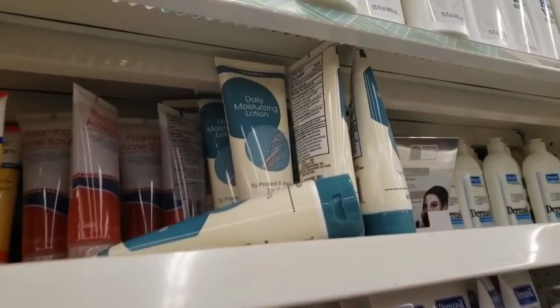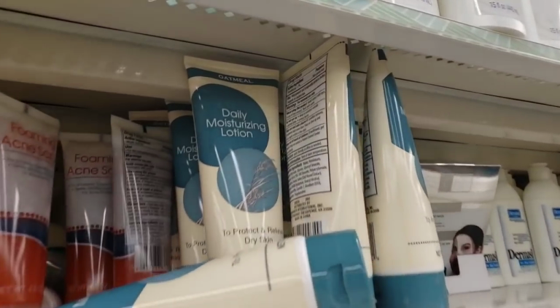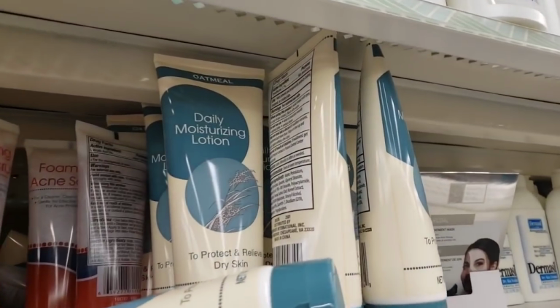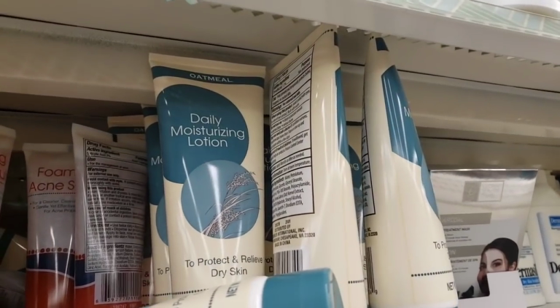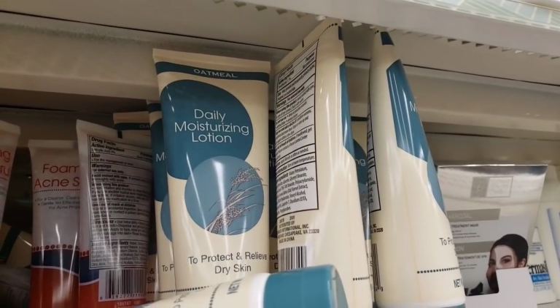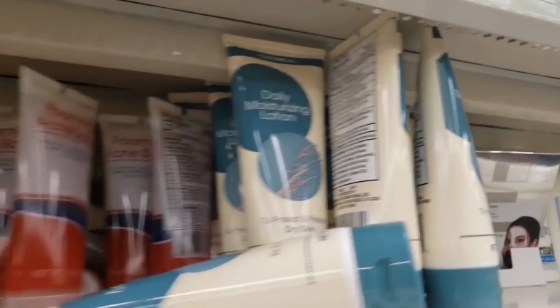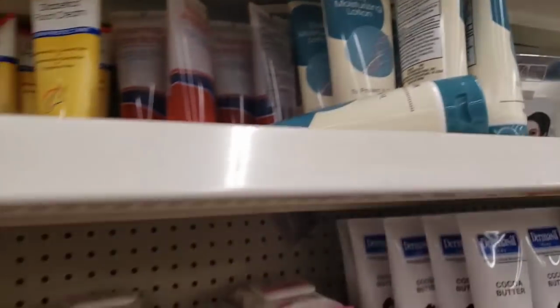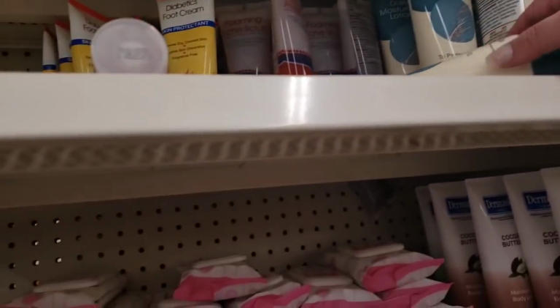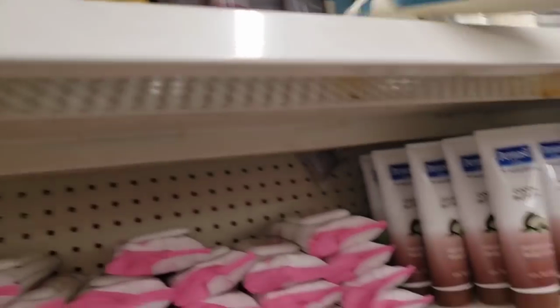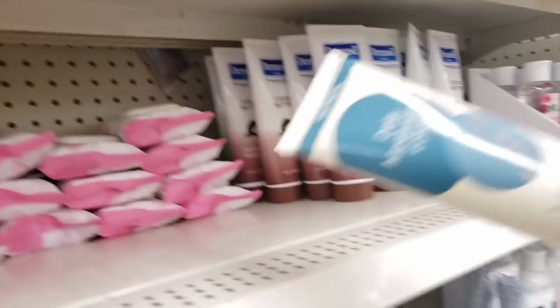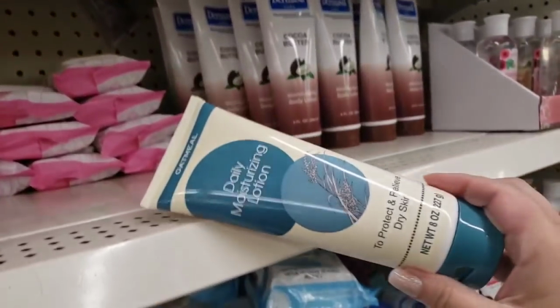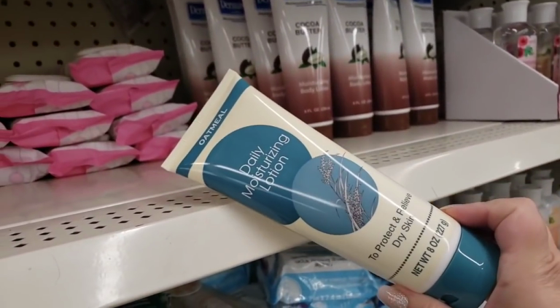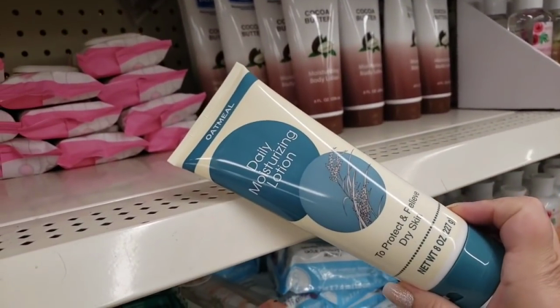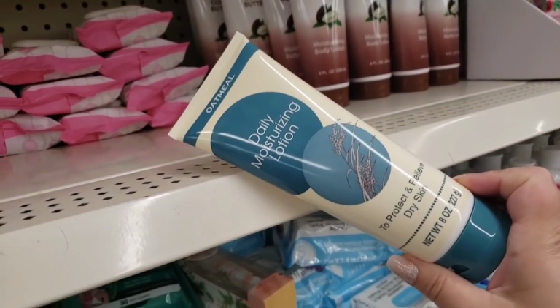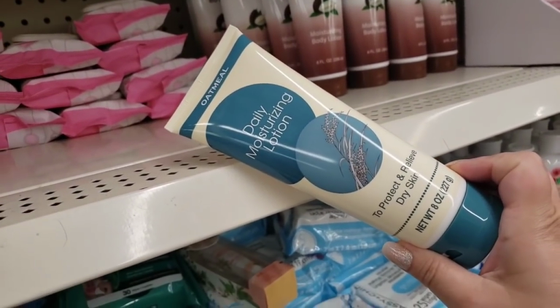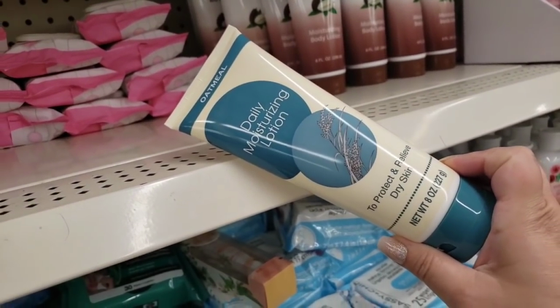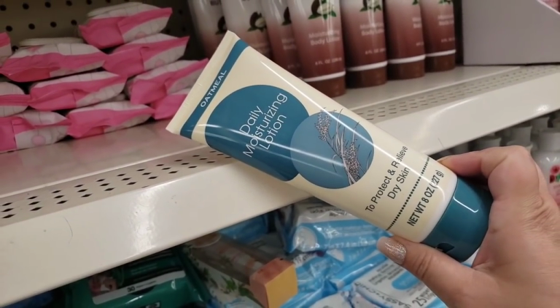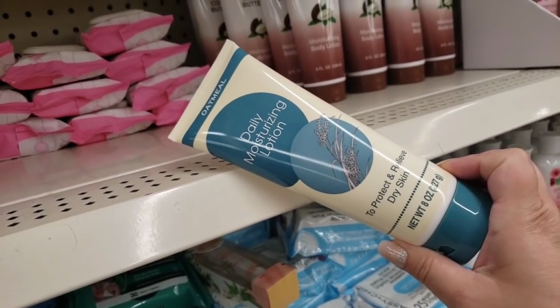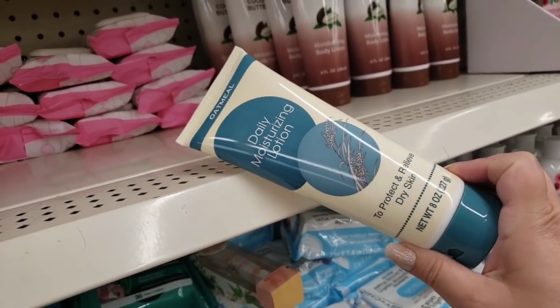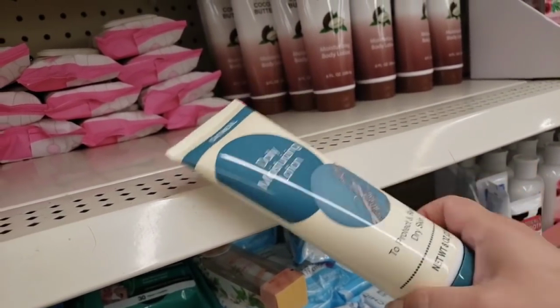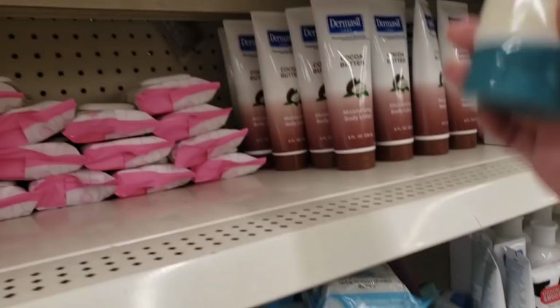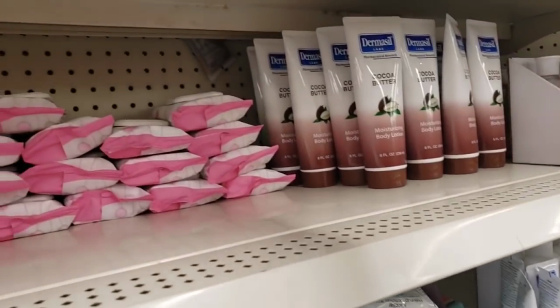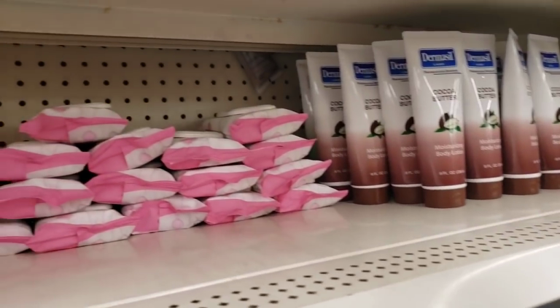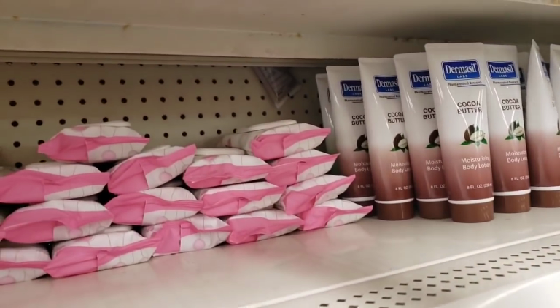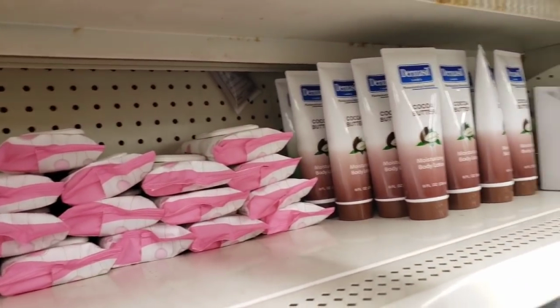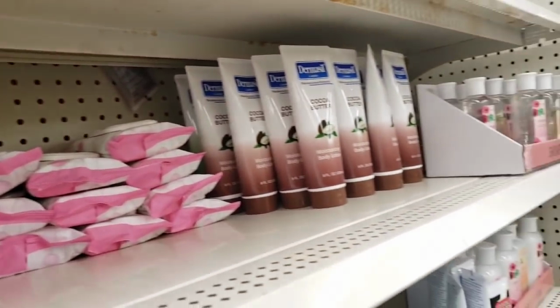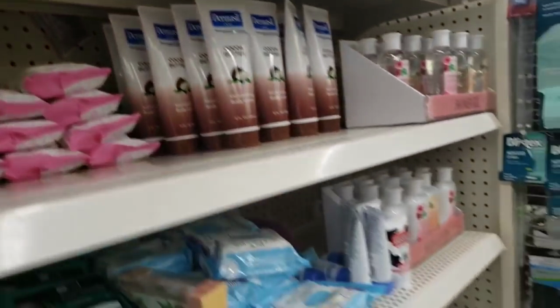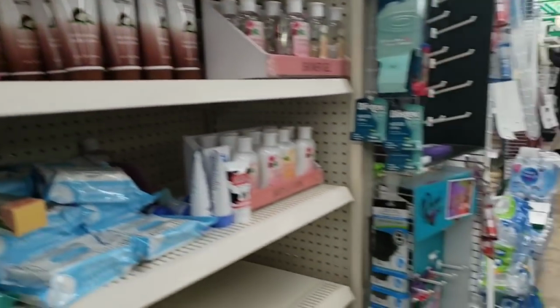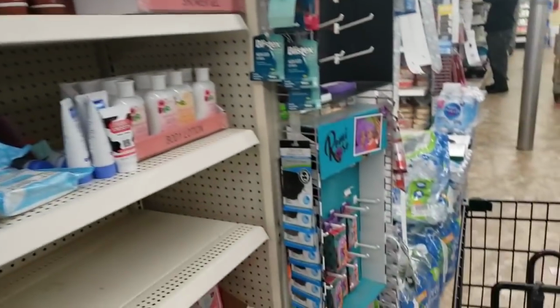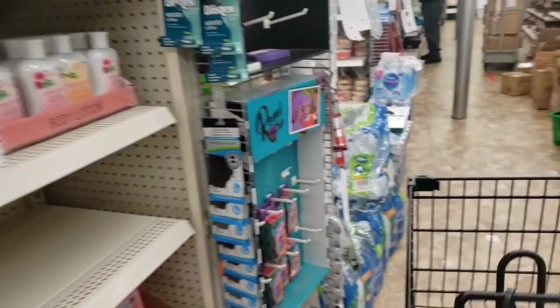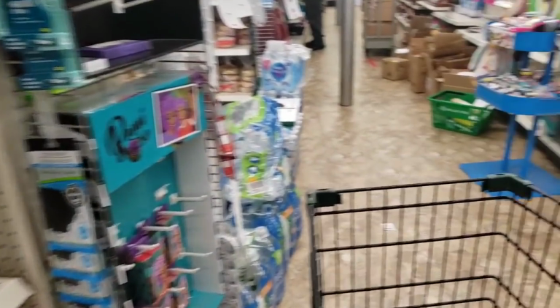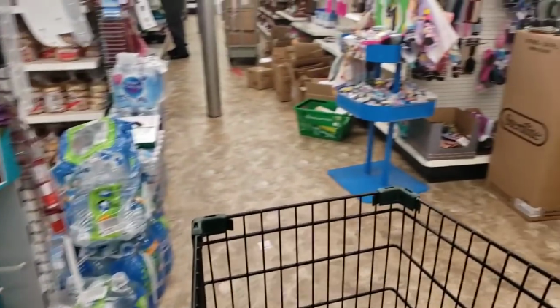What is this? This blue just caught my eye. Daily moisturizing lotion. Why do I feel like we've seen this but in different packaging? I don't know — you'll tell me.